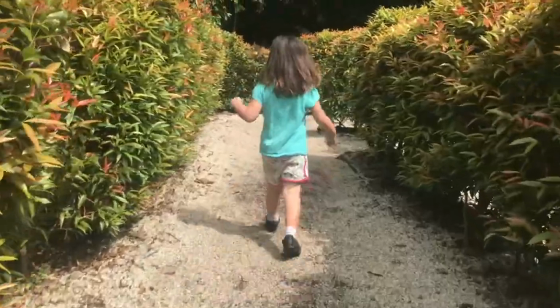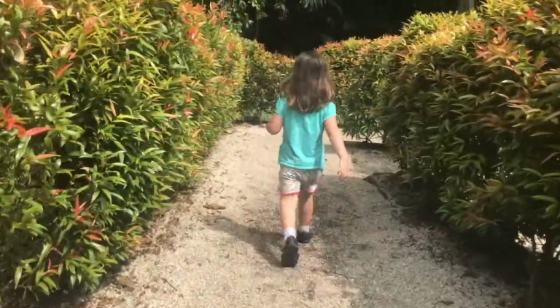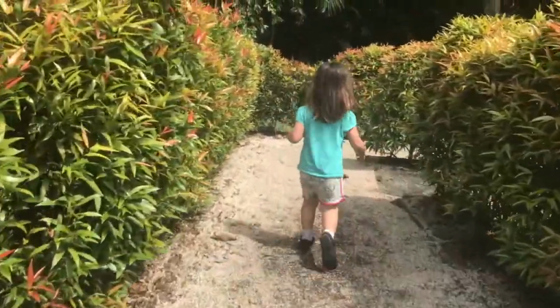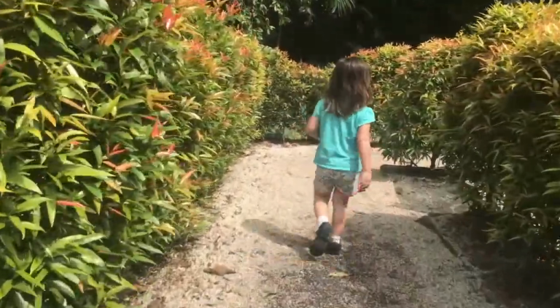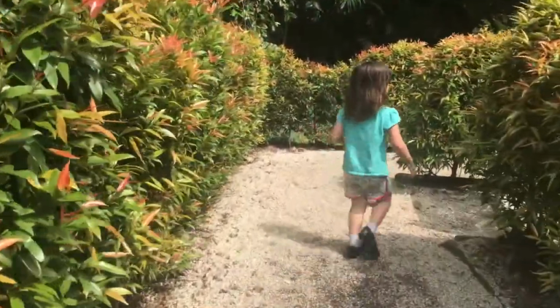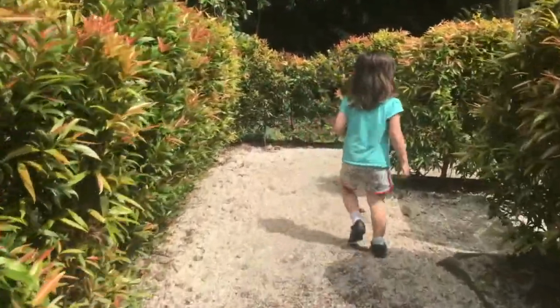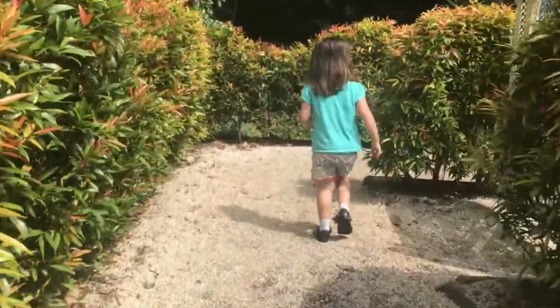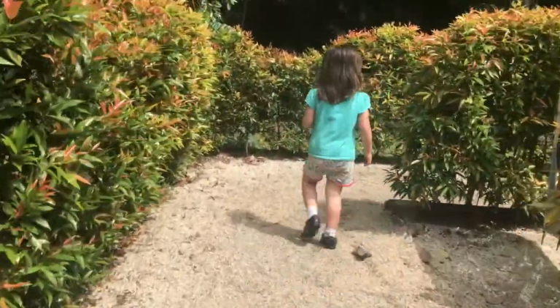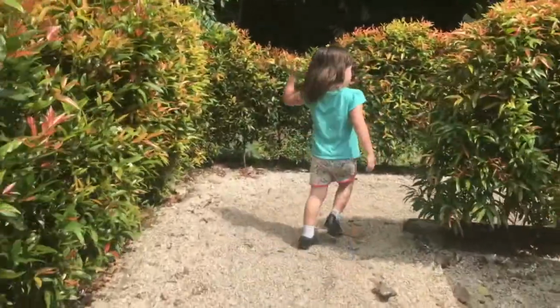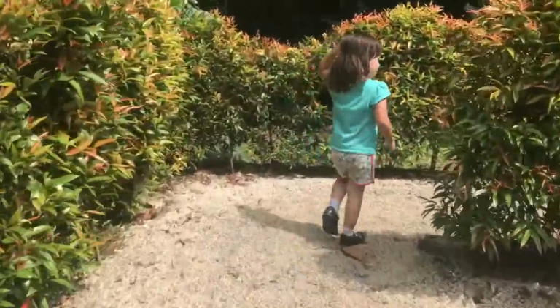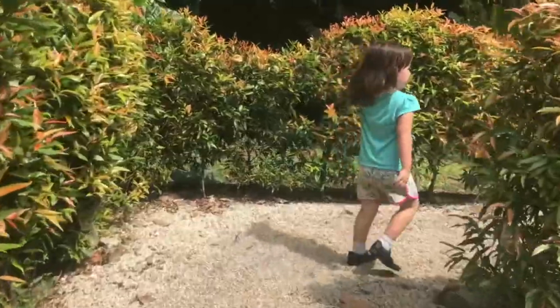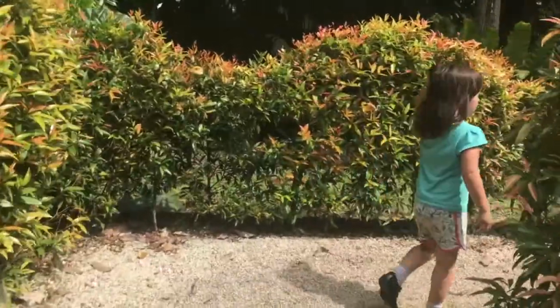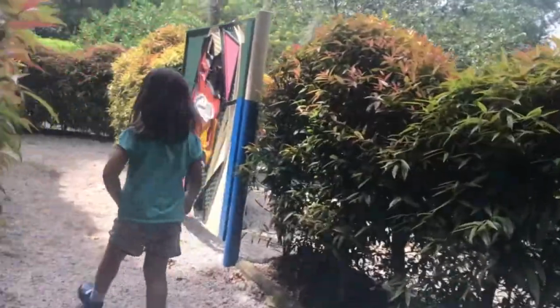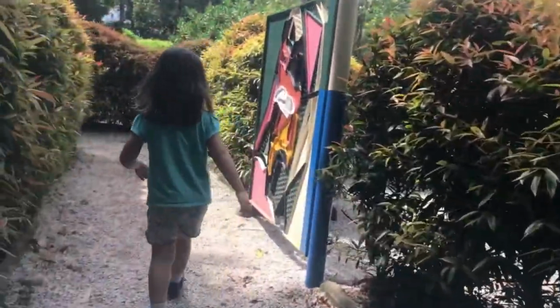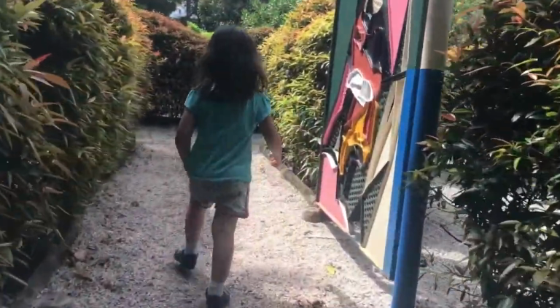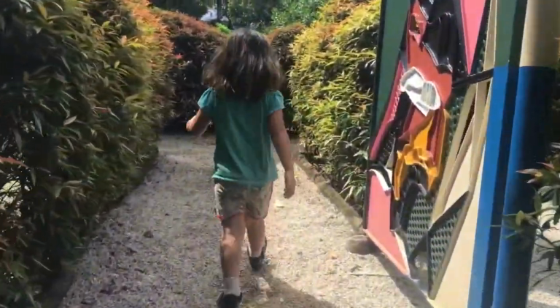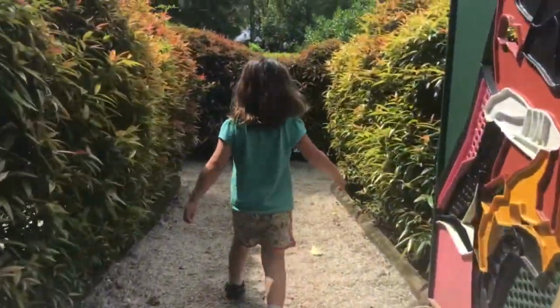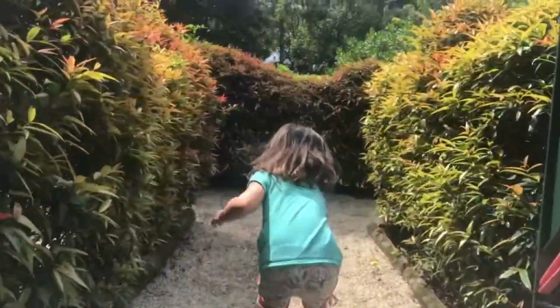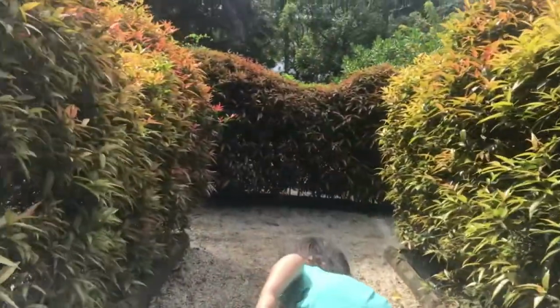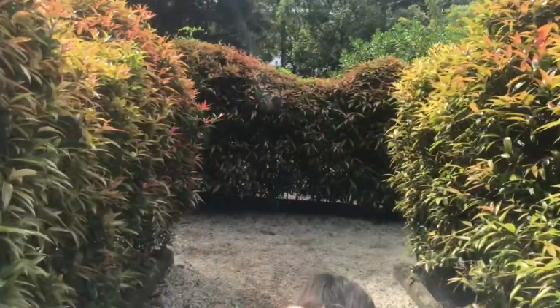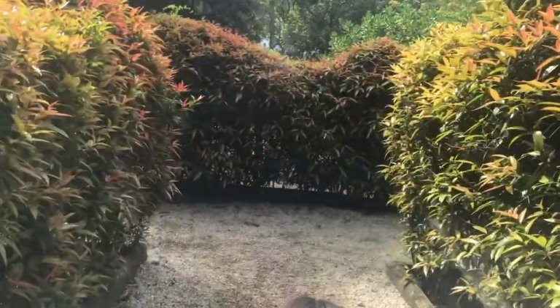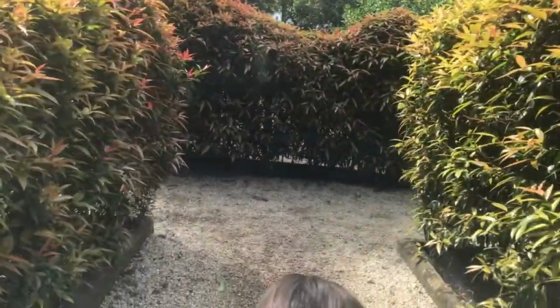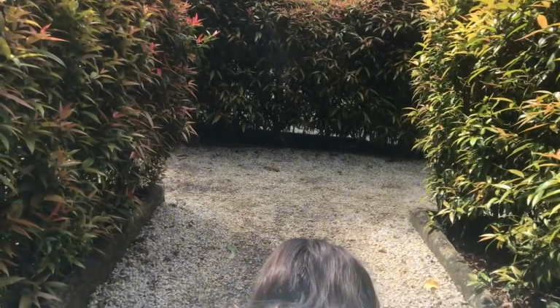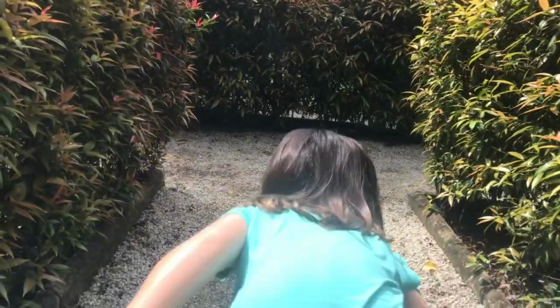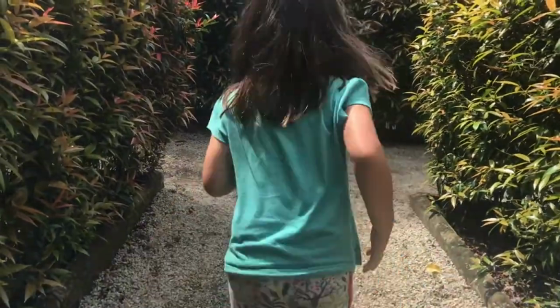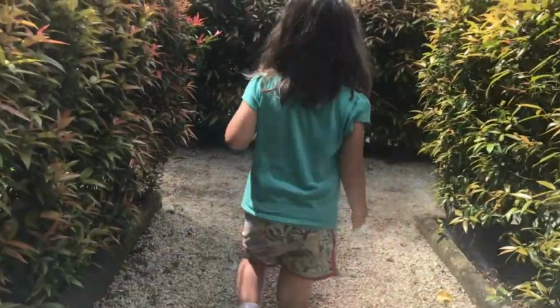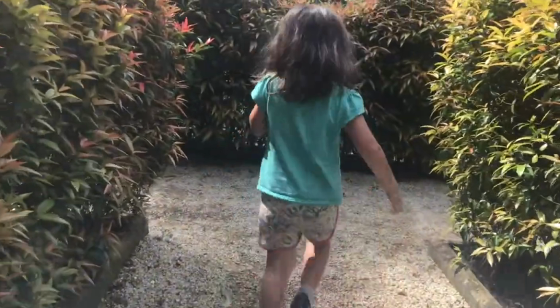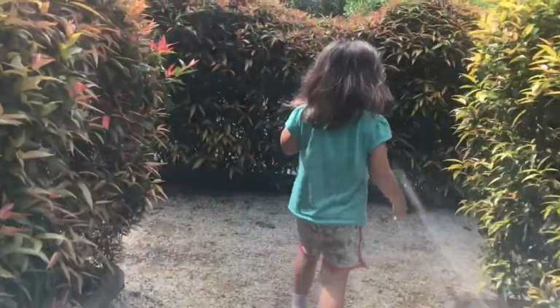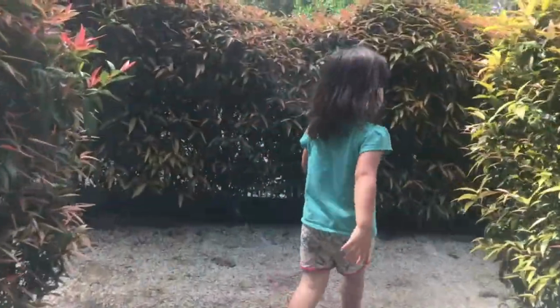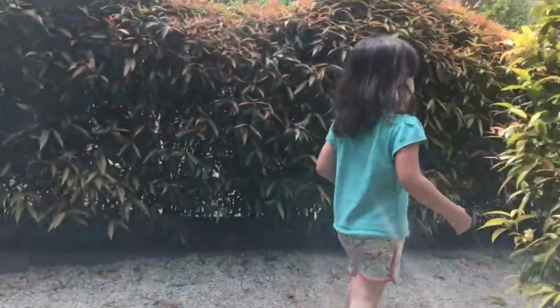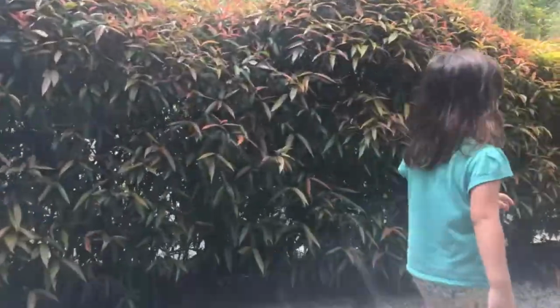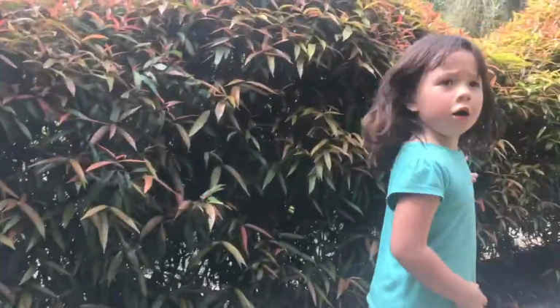We're winning, May! We can't get out! Uh oh!